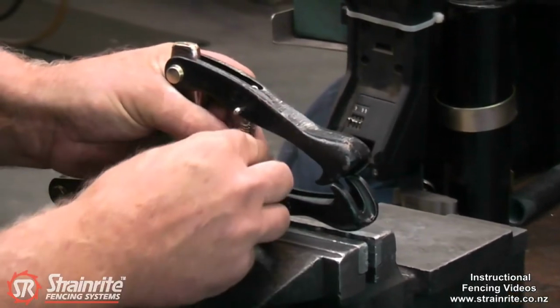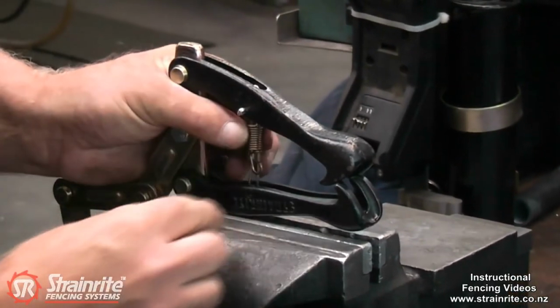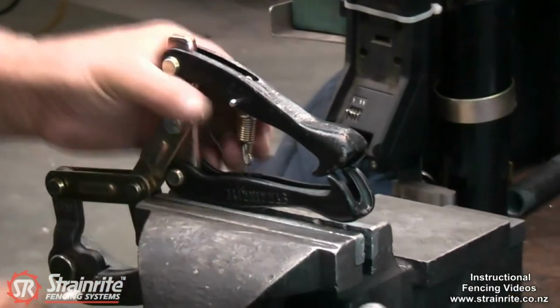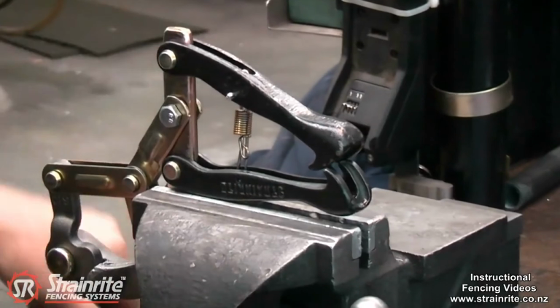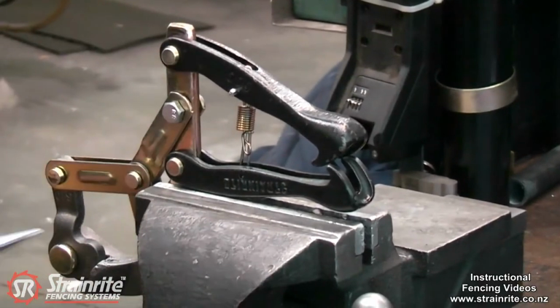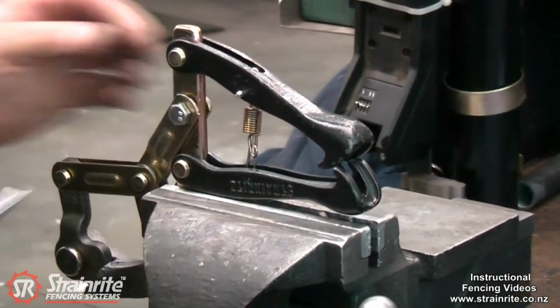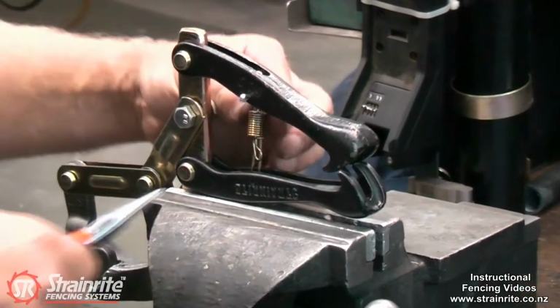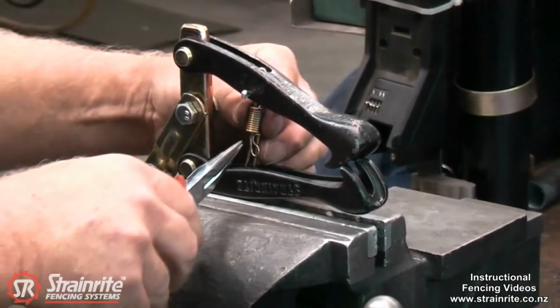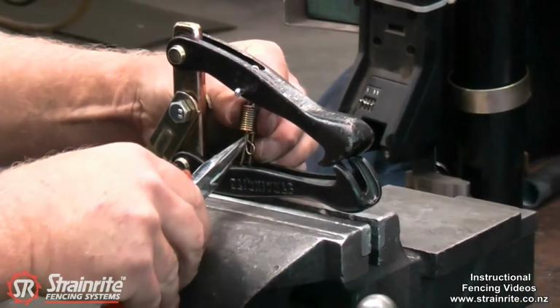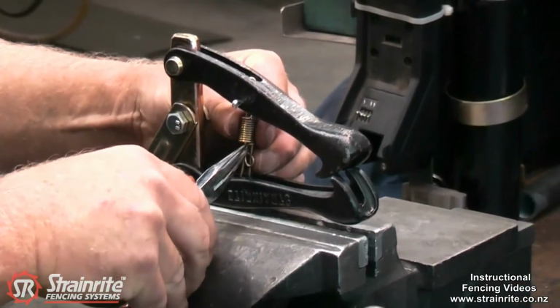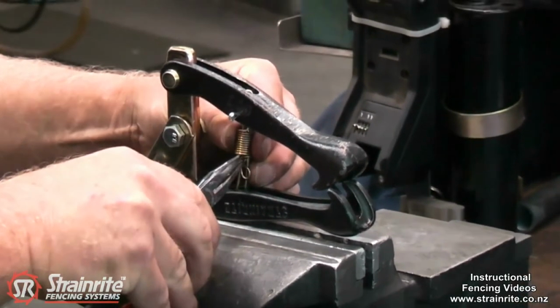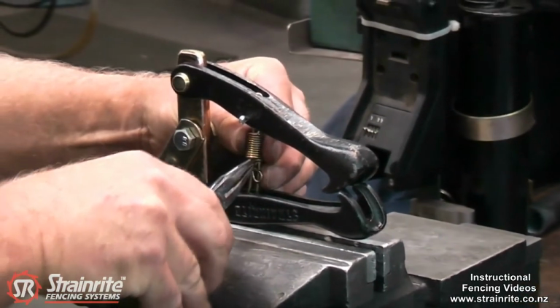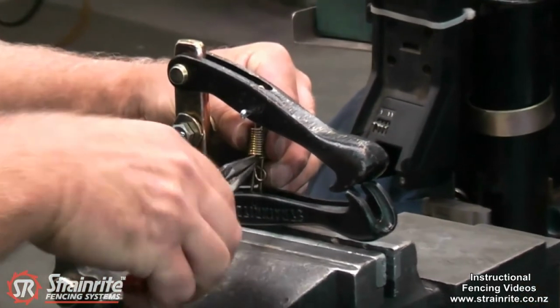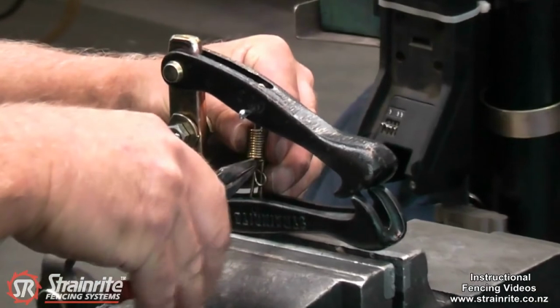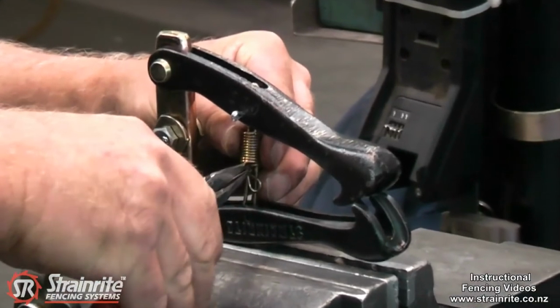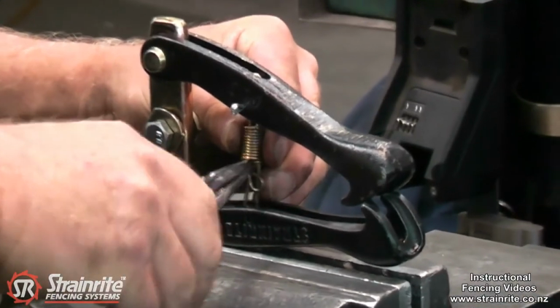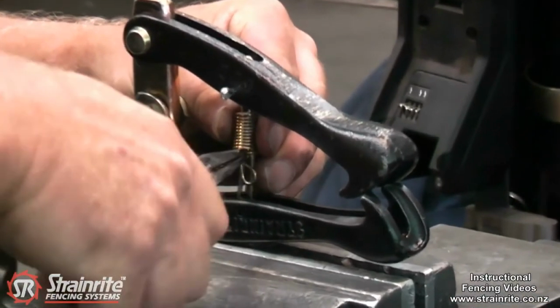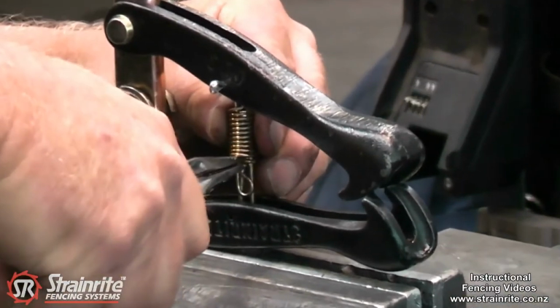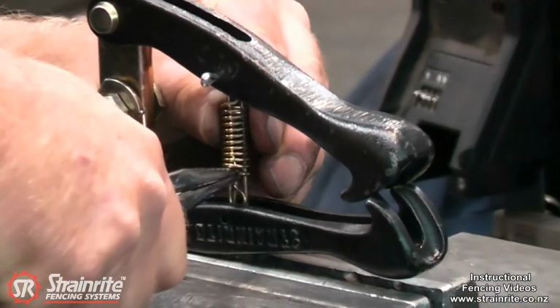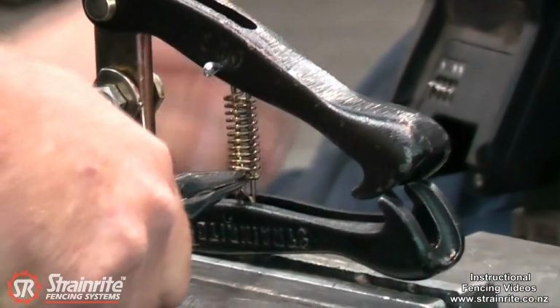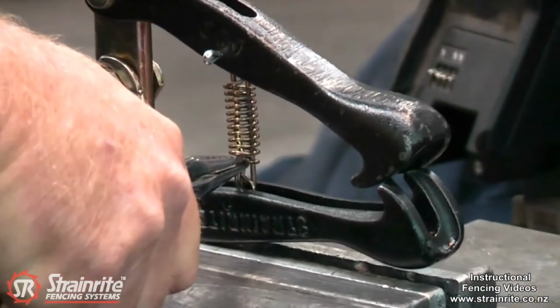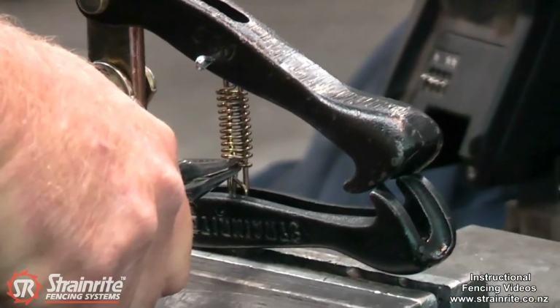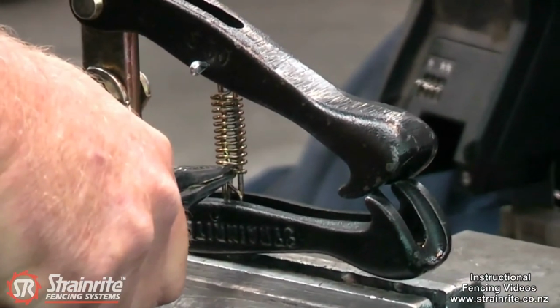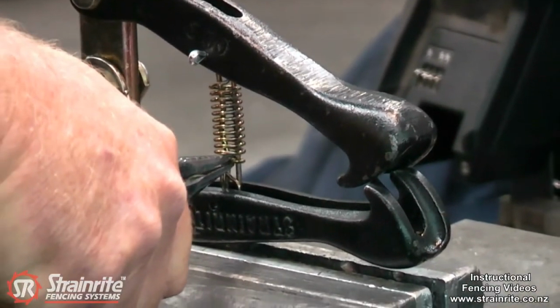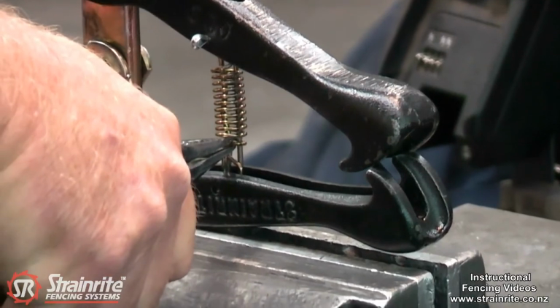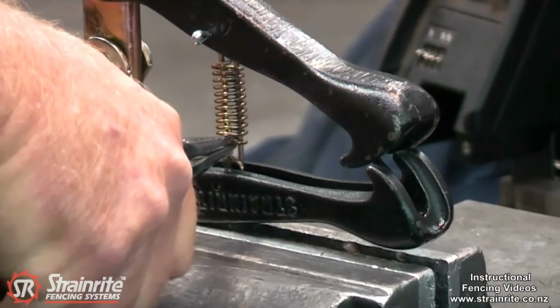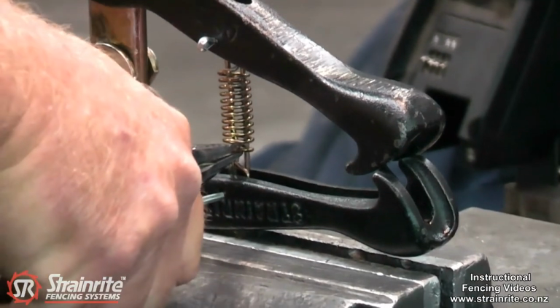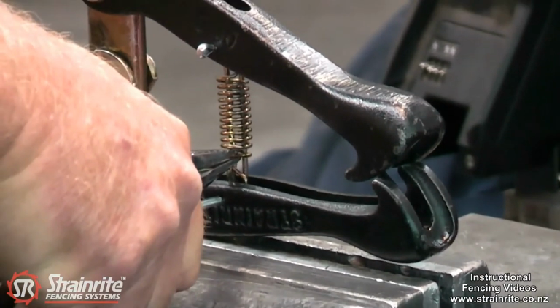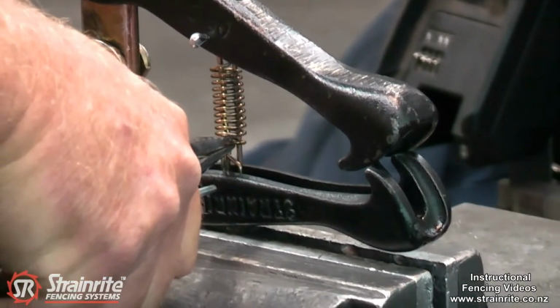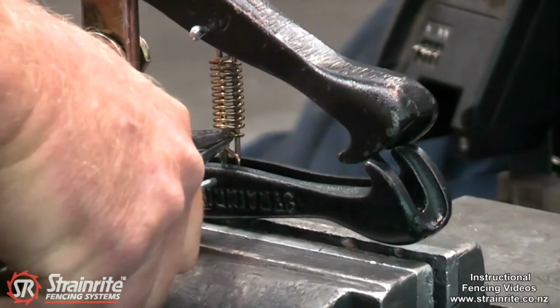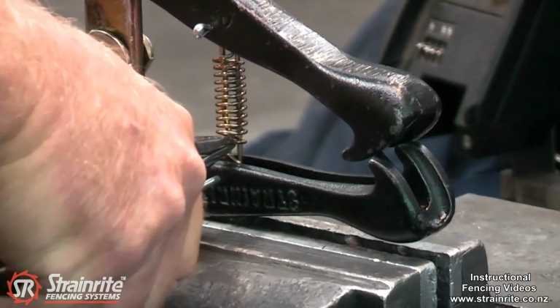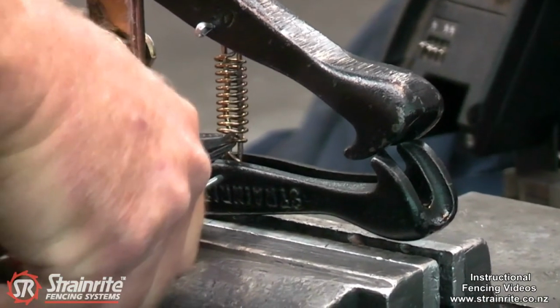Once it's on the top one, get some long nose pliers, just grab the part on the spring there, pull it down and put the slip pin in the bottom.